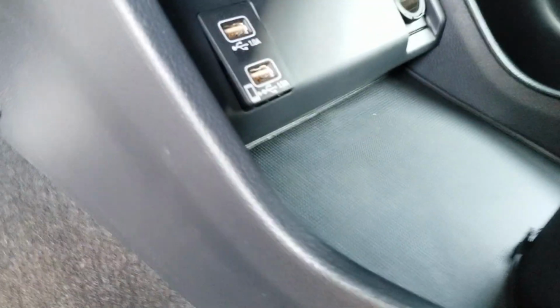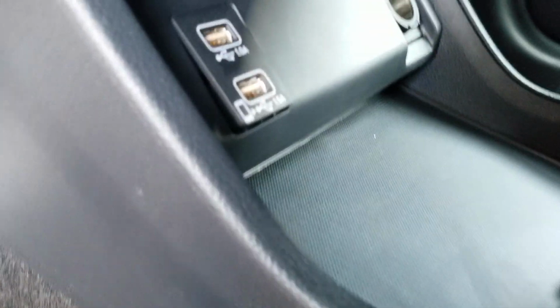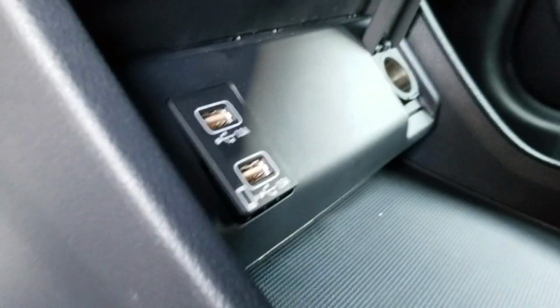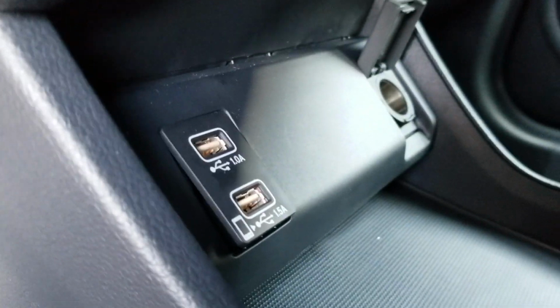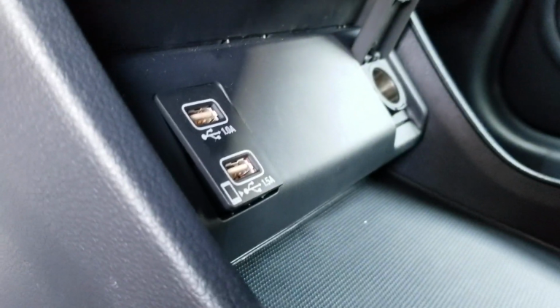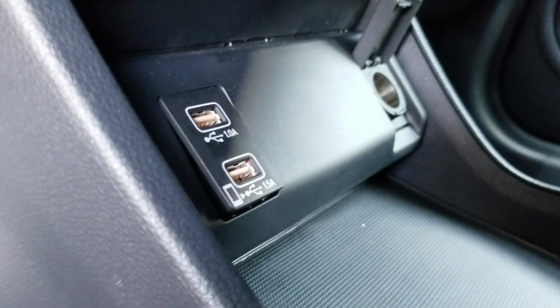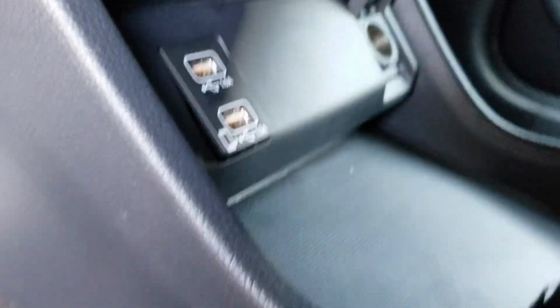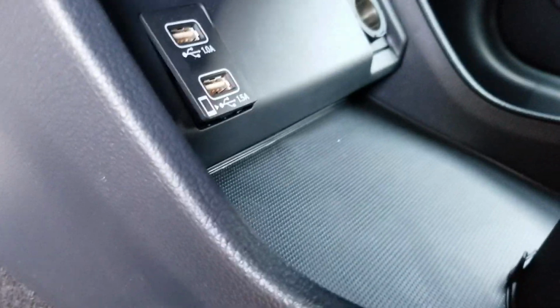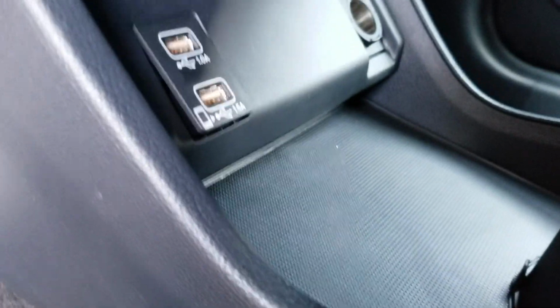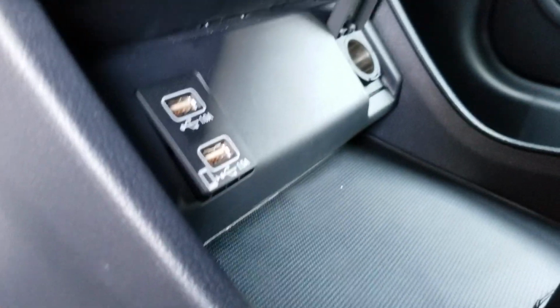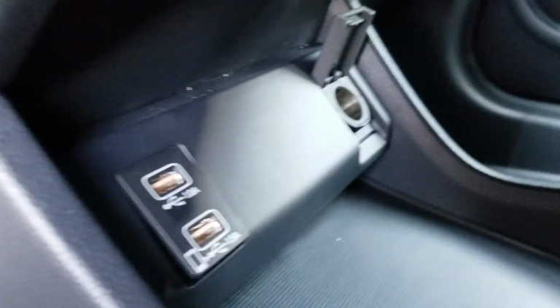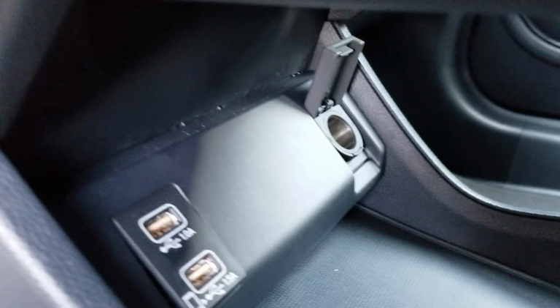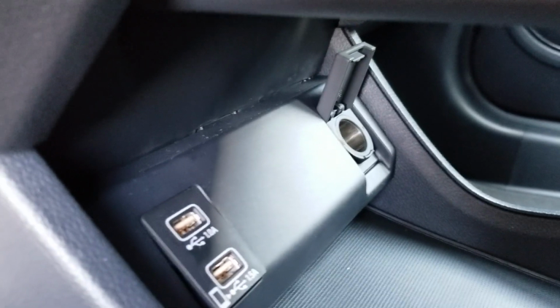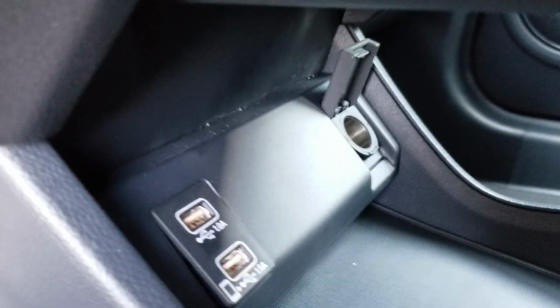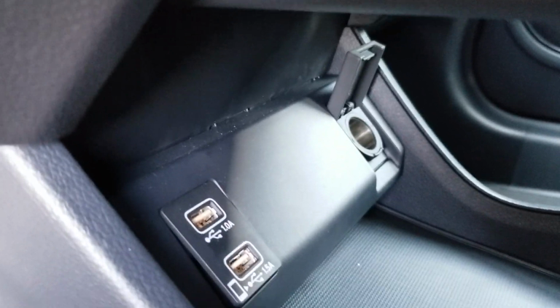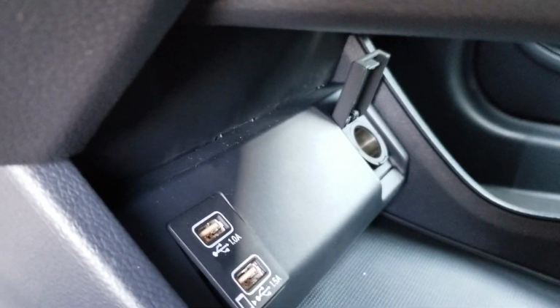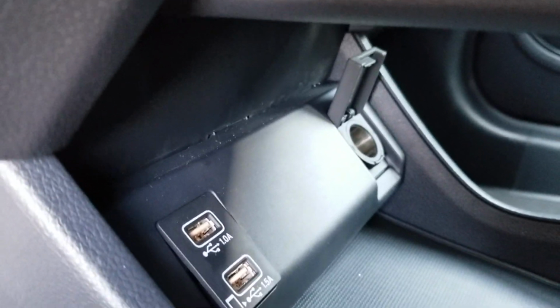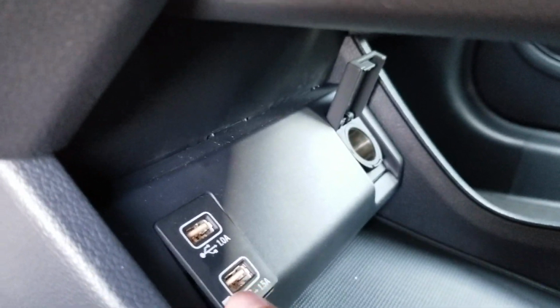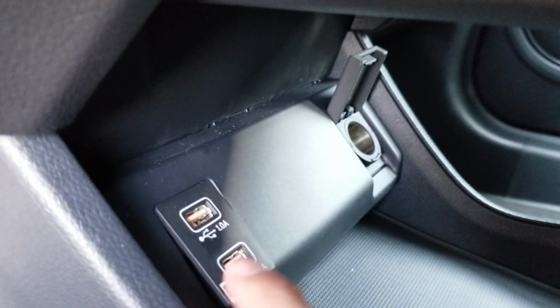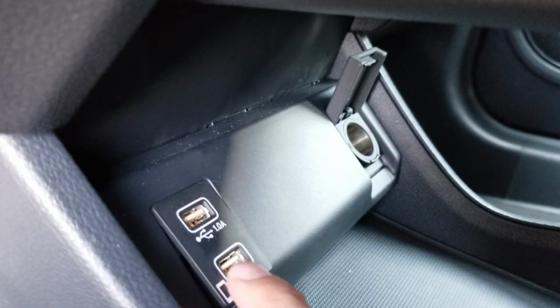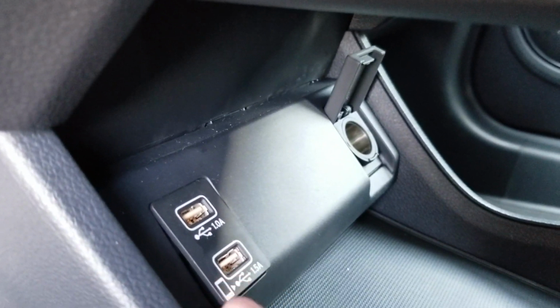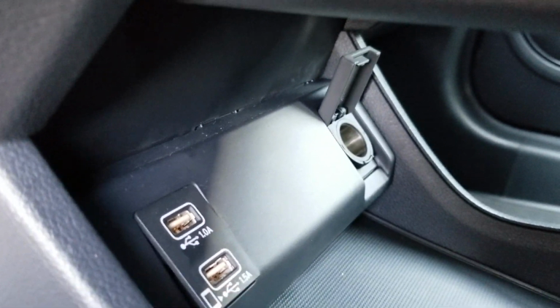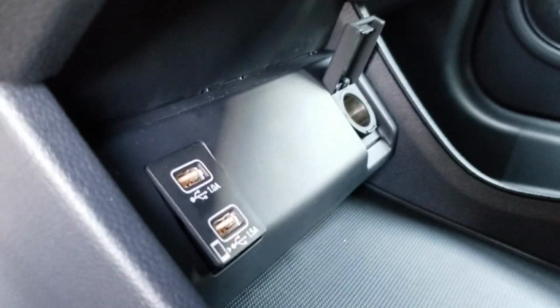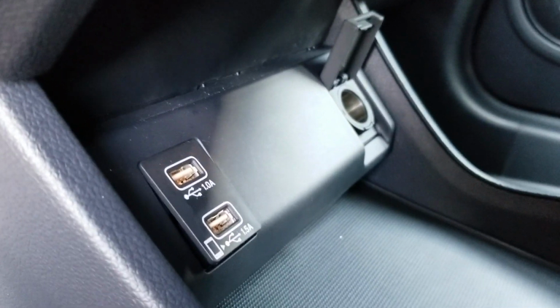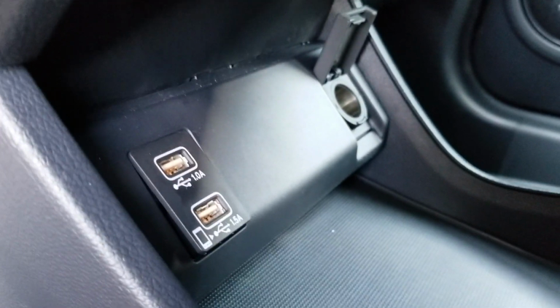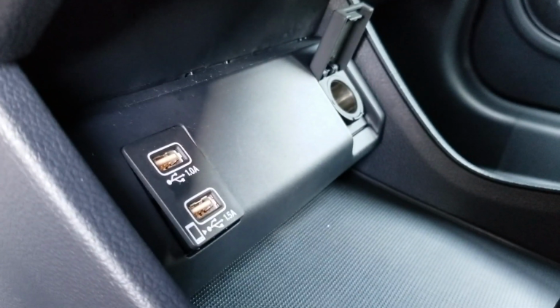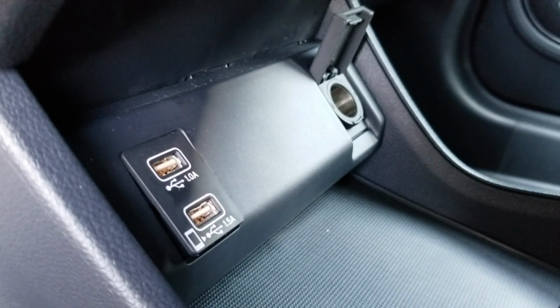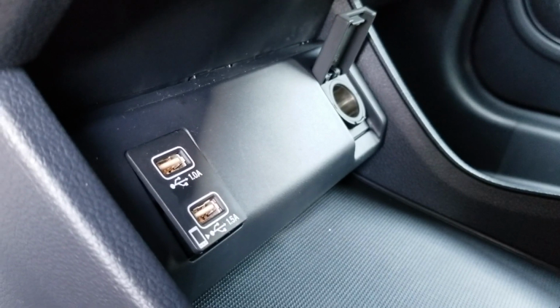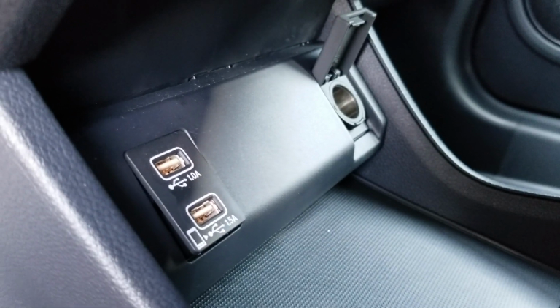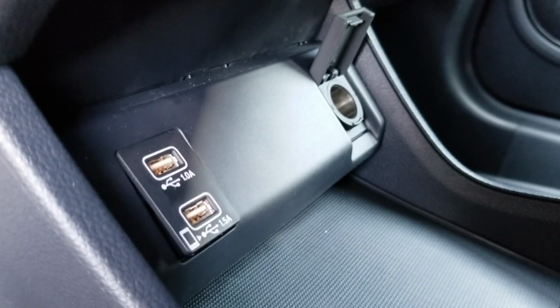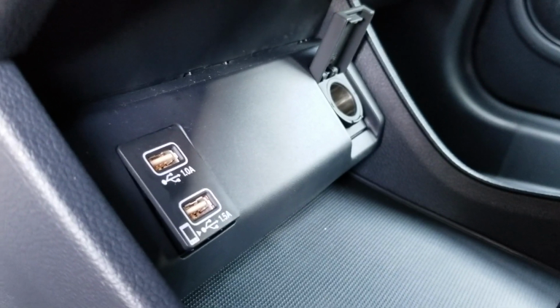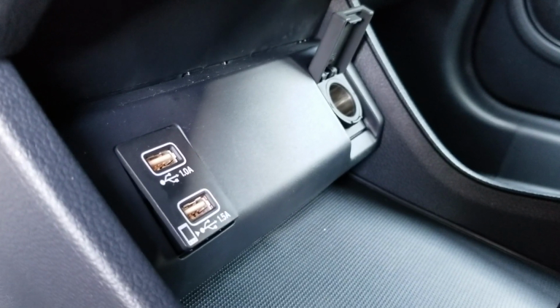Coming down here, there's a cubby, which is nothing crazy for the HR-V. But this outlet right here is the plug-in for your Apple CarPlay or Android Auto.